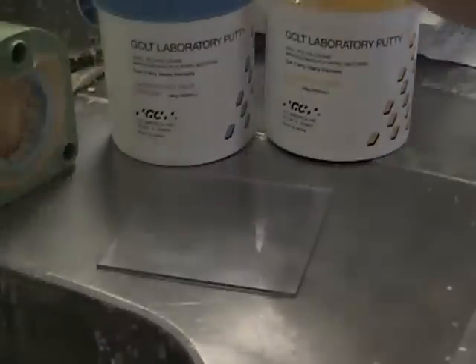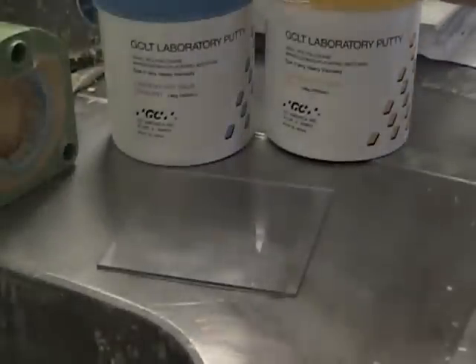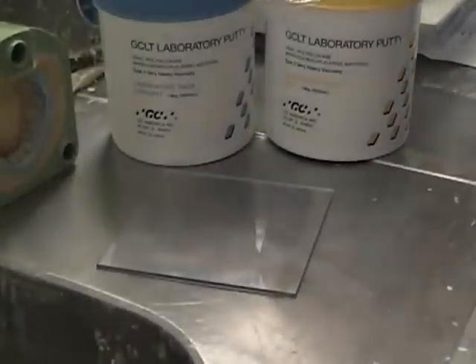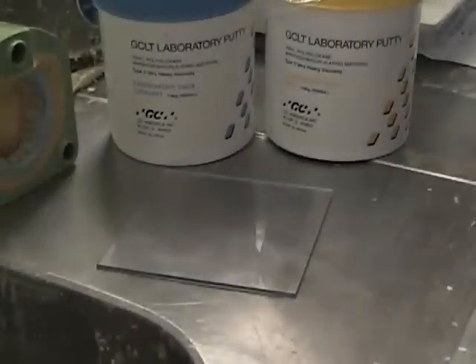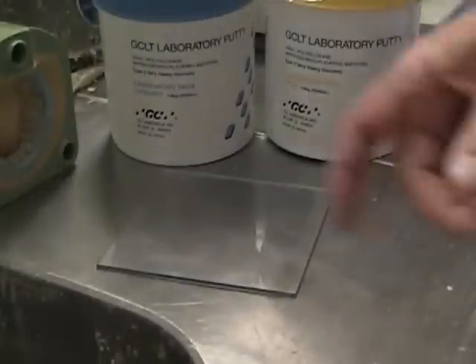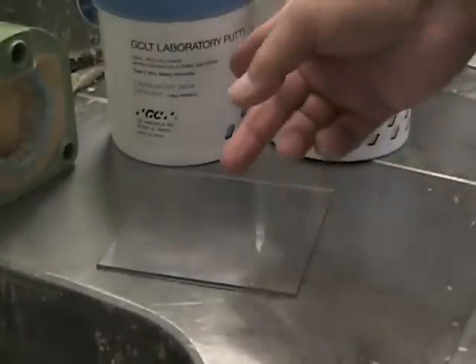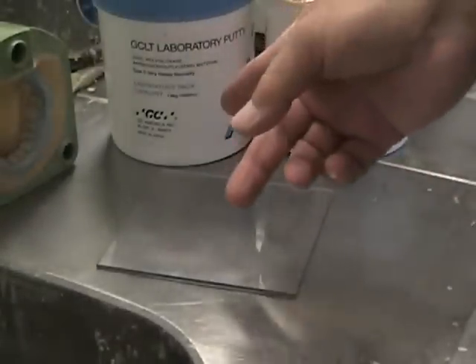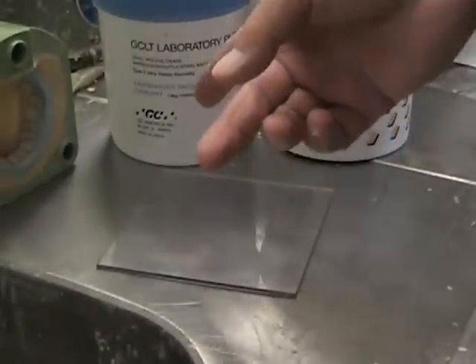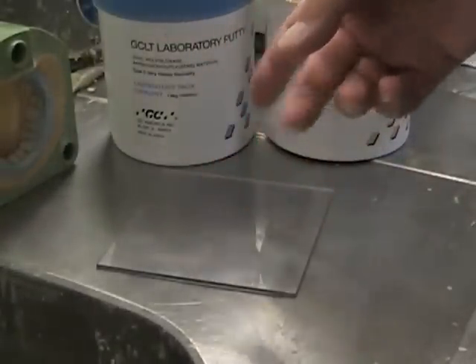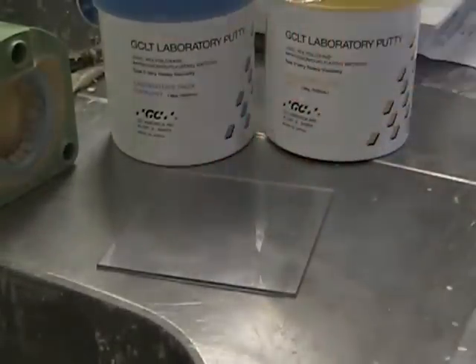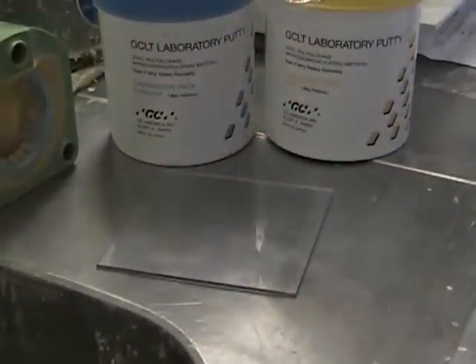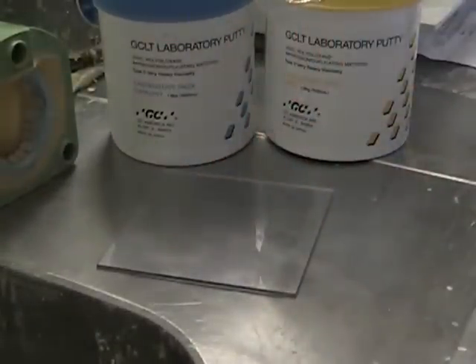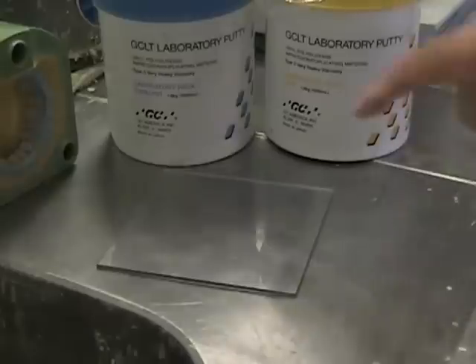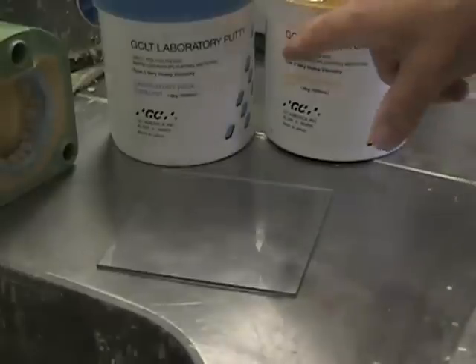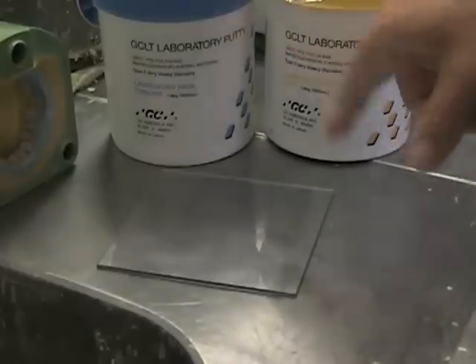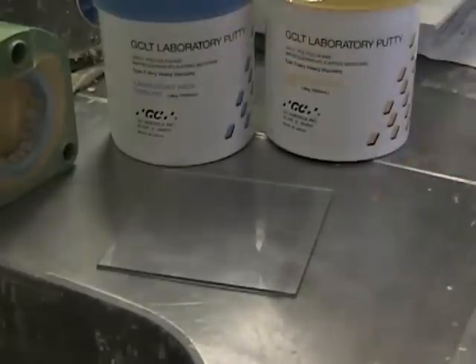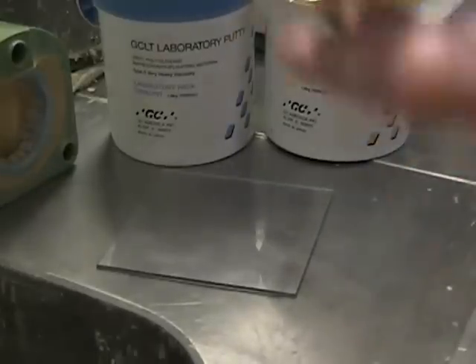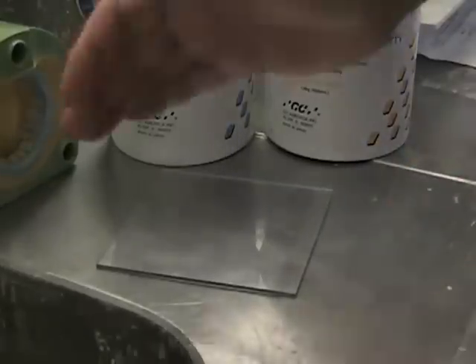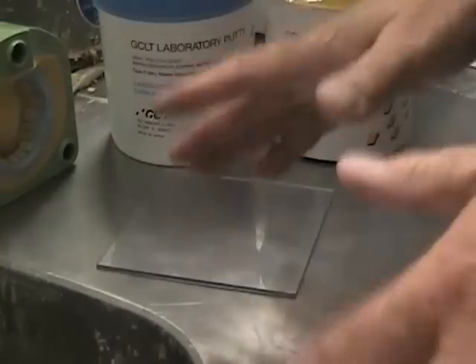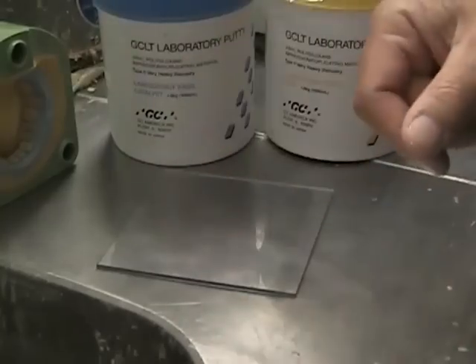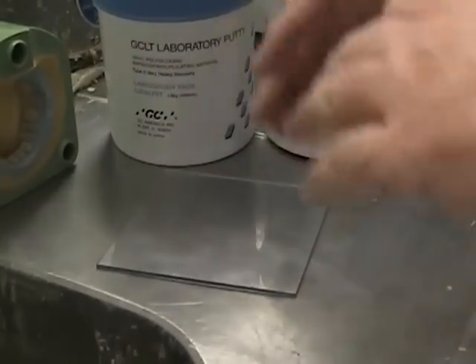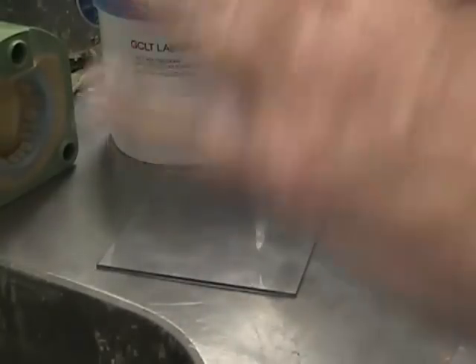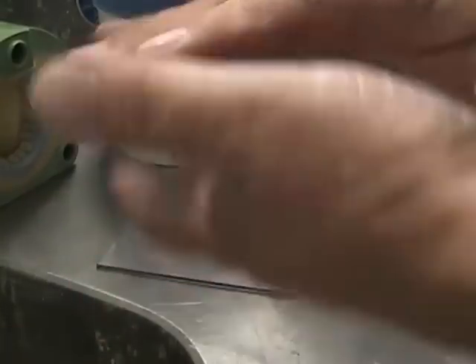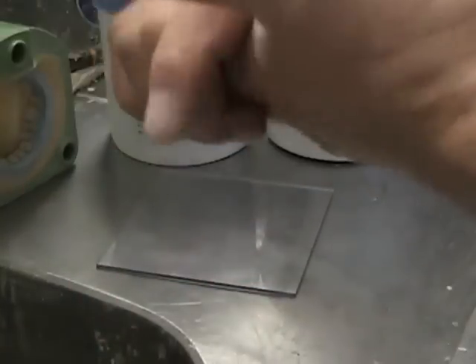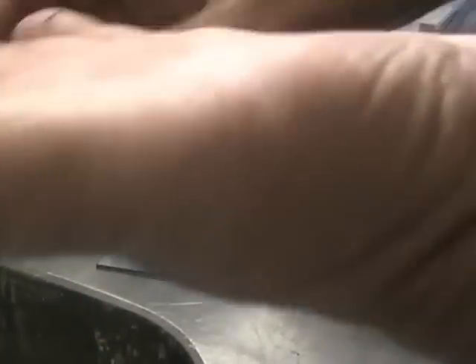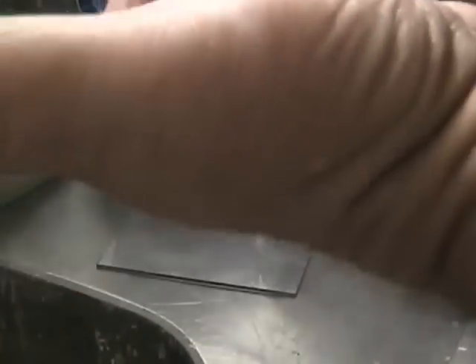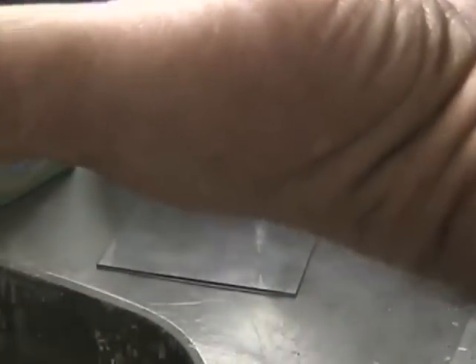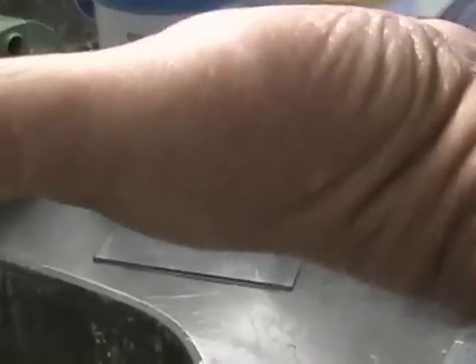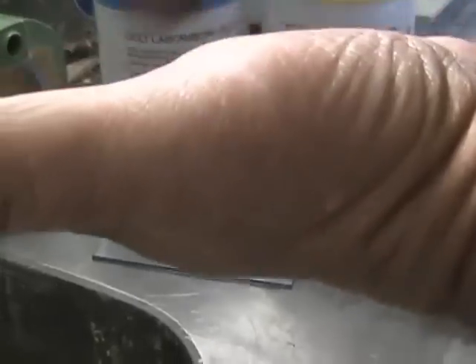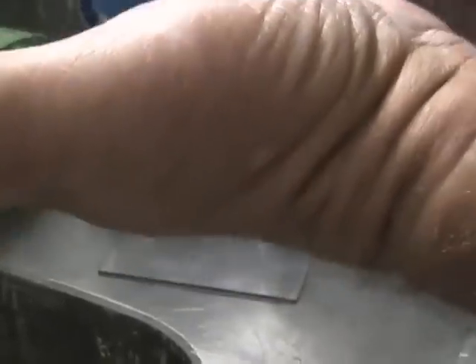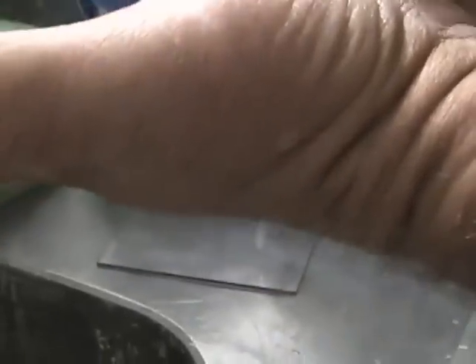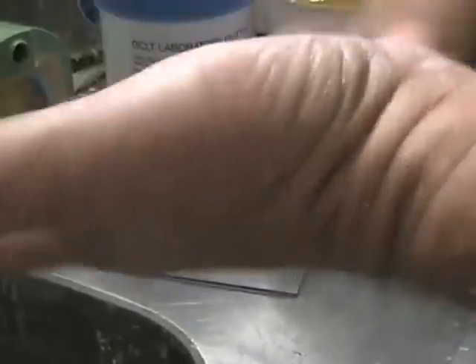So you use laboratory putty — I'm using the GC laboratory putty, the GCLT. I like the shore hardness; it works great. This video is not so much about the material itself, but about how to manipulate and how to use the material.